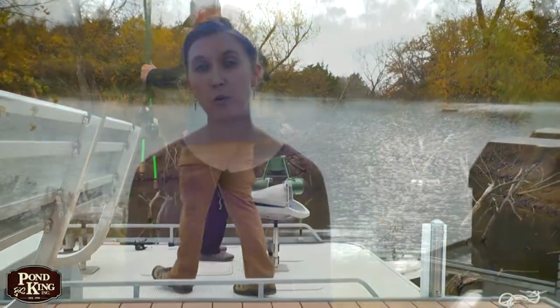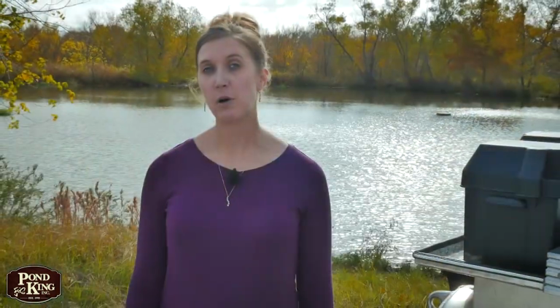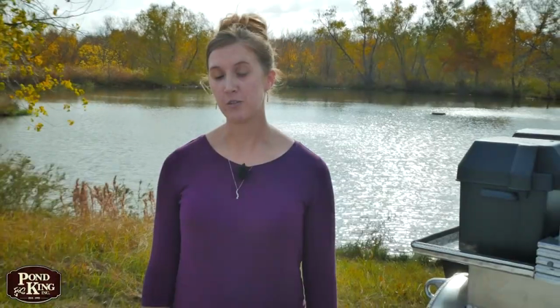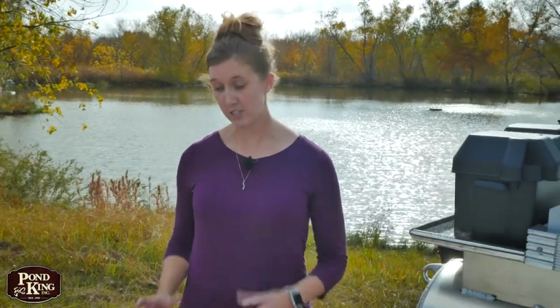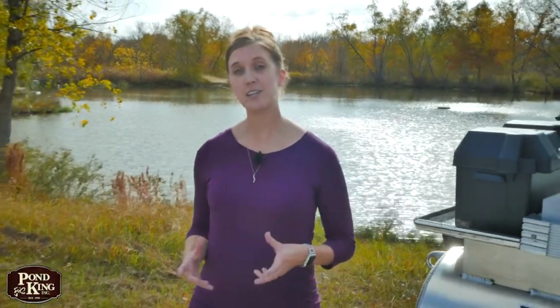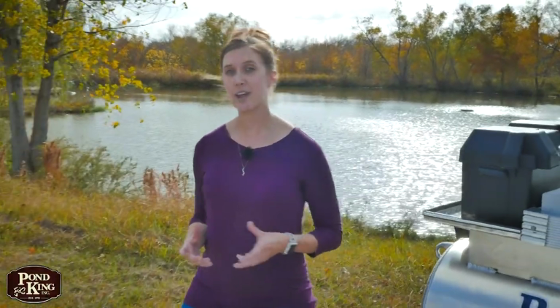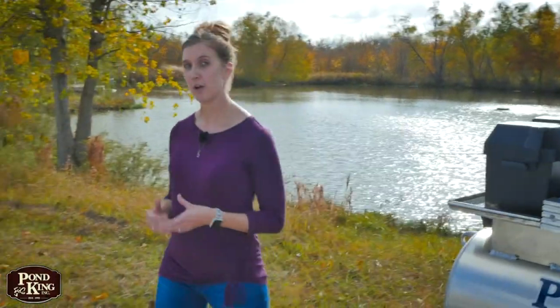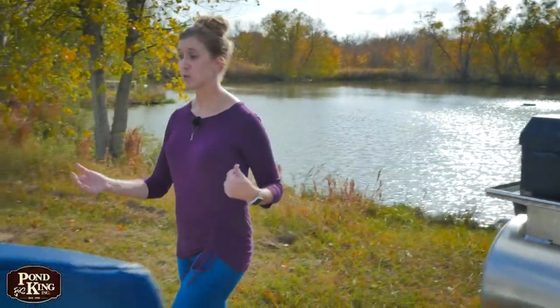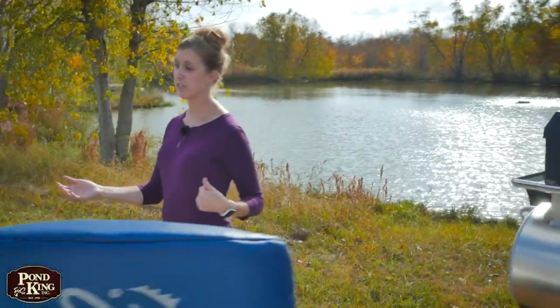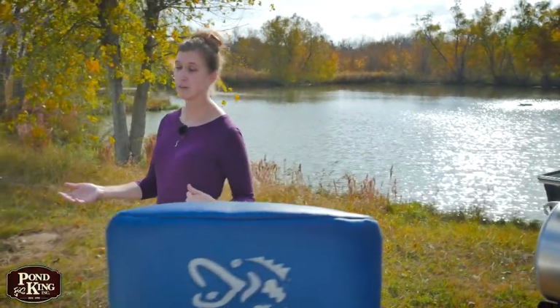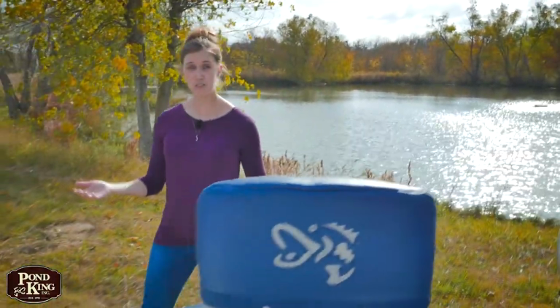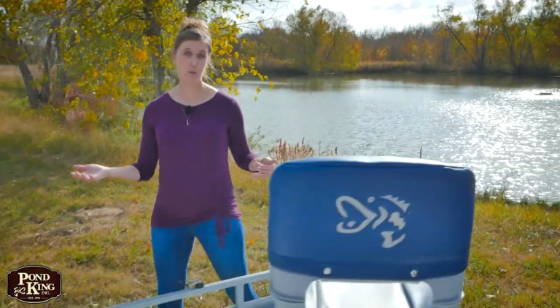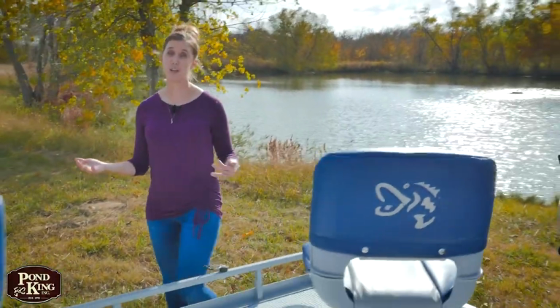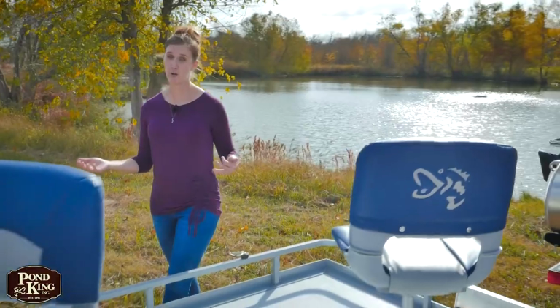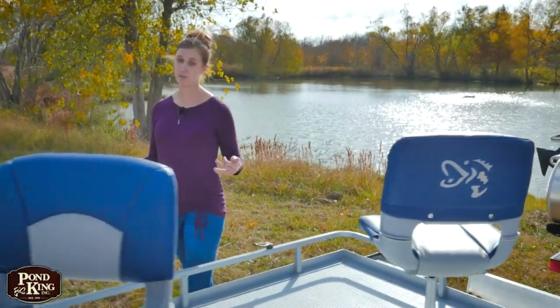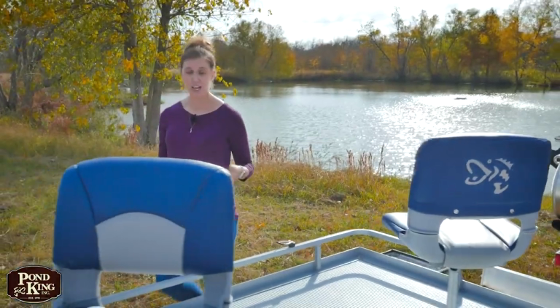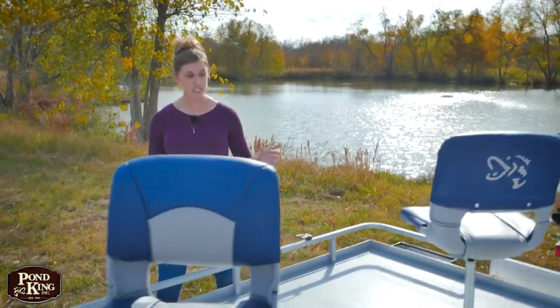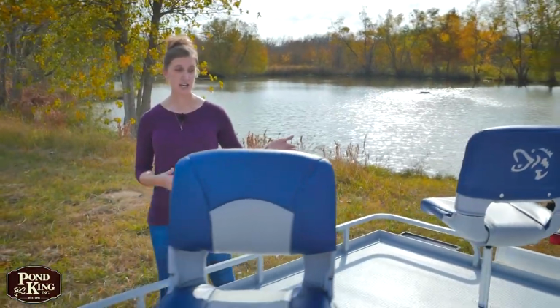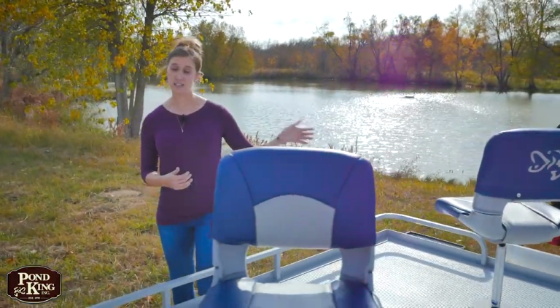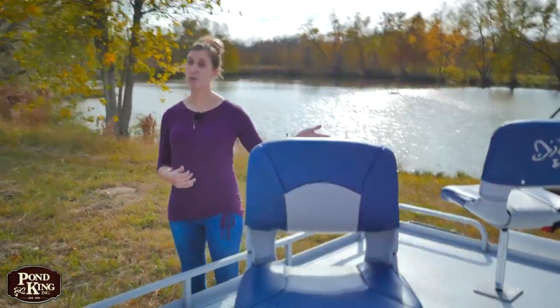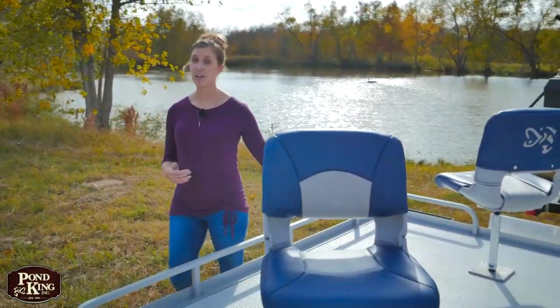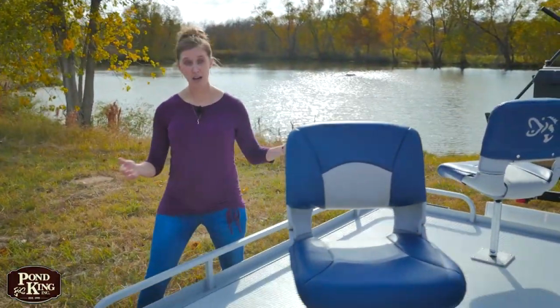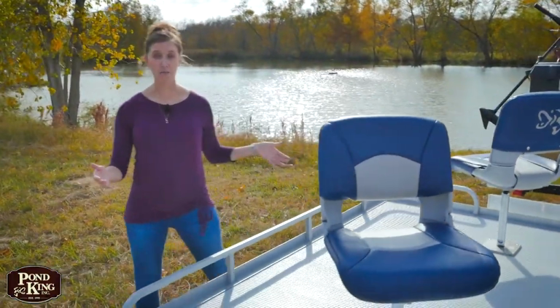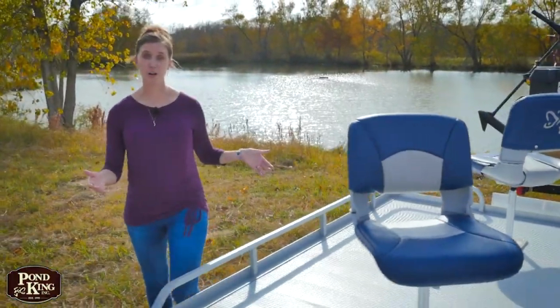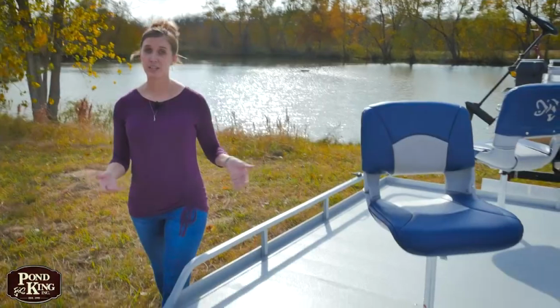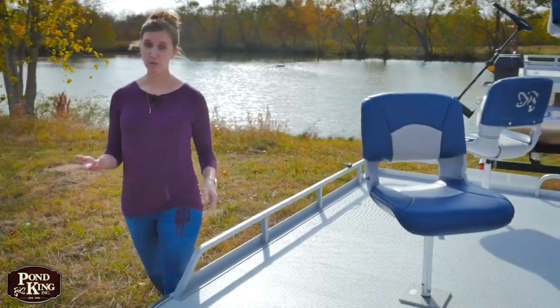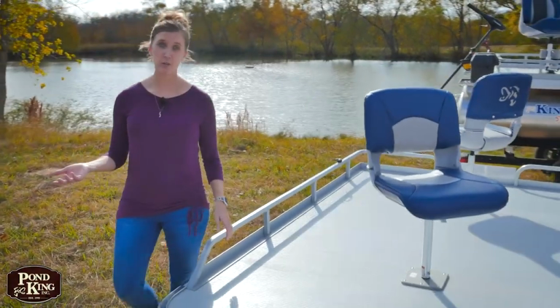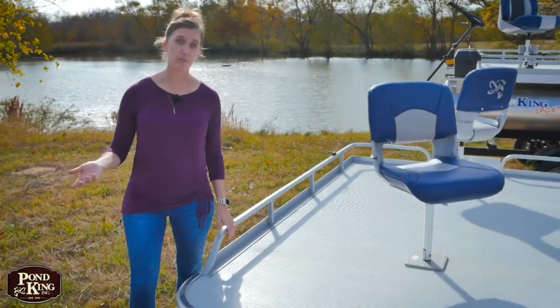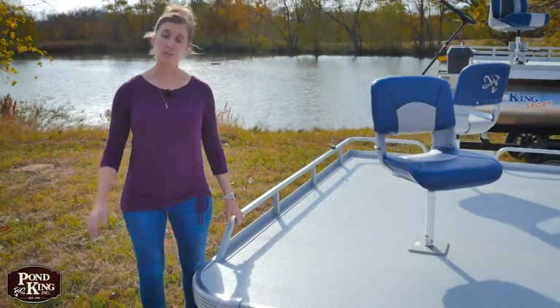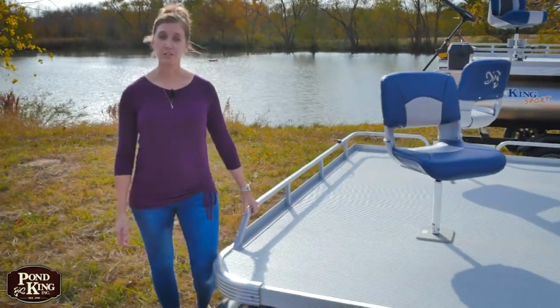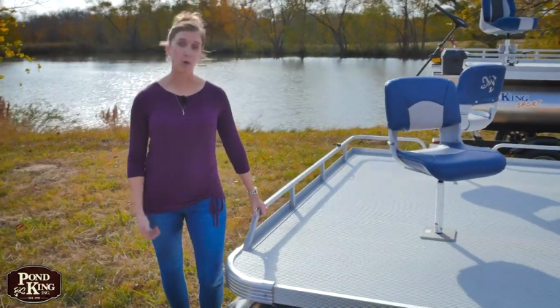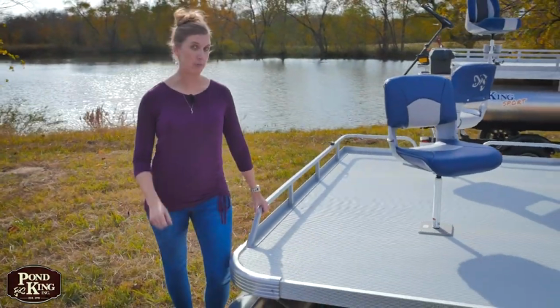The Sport has pontoons that are 16 inches in diameter and 12 feet long, which gives it a weight capacity of 800 pounds. And you have a deck size that's six feet wide by eight and a half feet long. This gives you plenty of room if you want to fish by yourself or with a buddy.